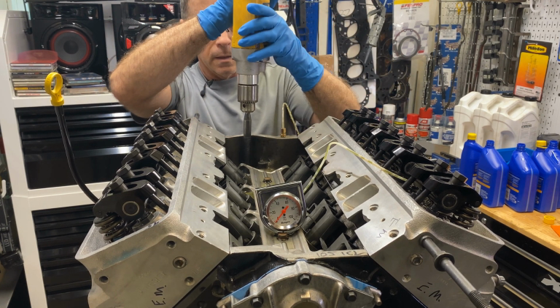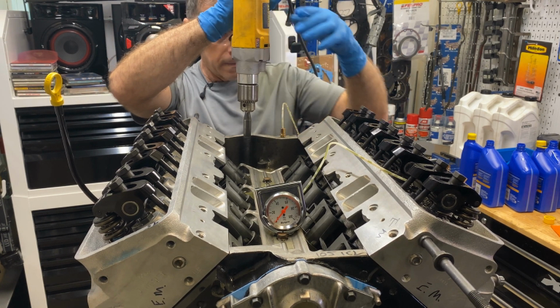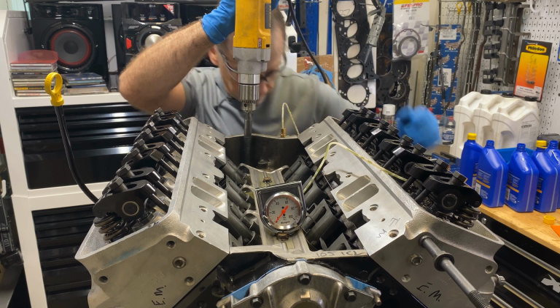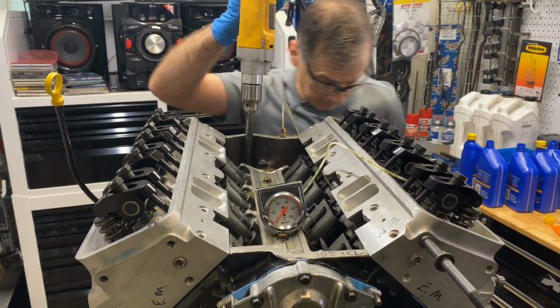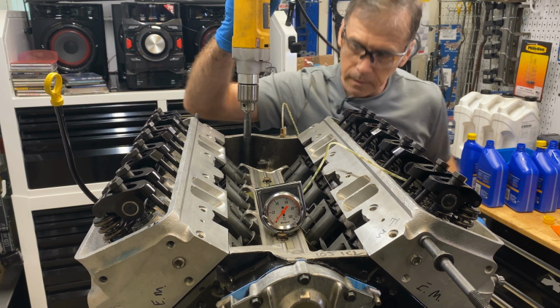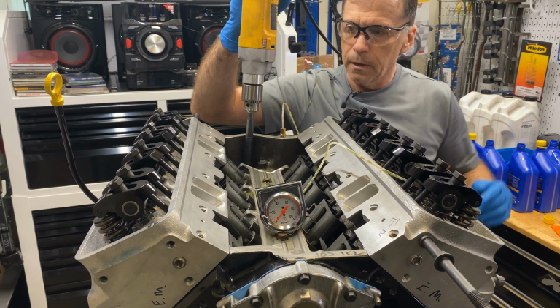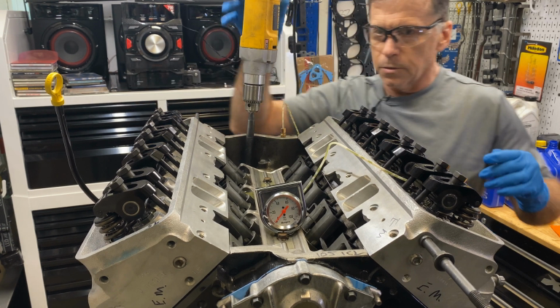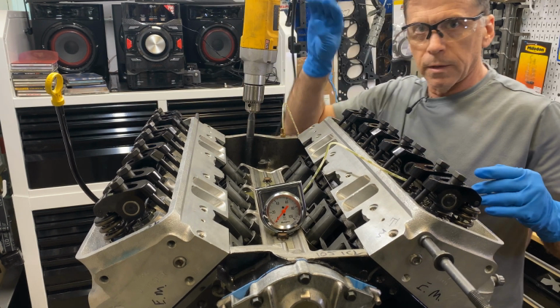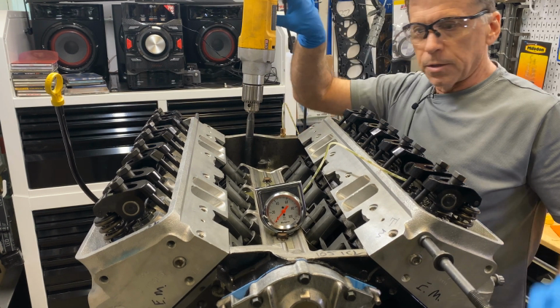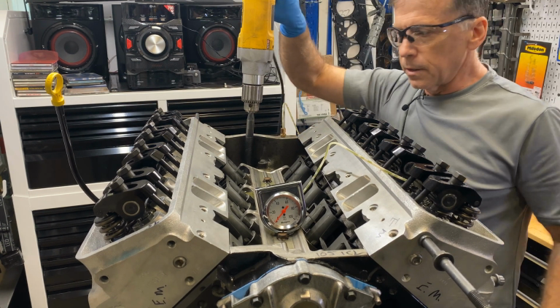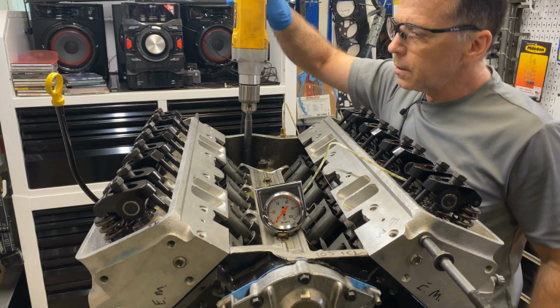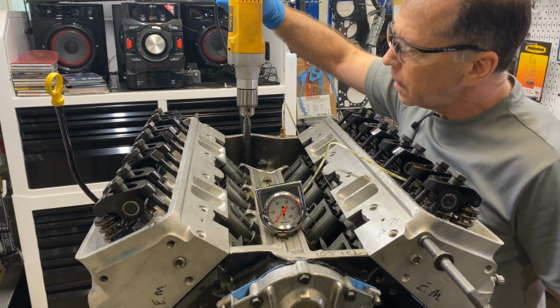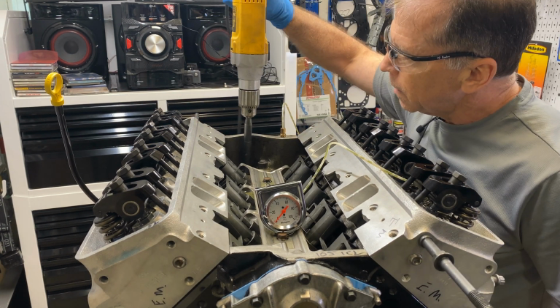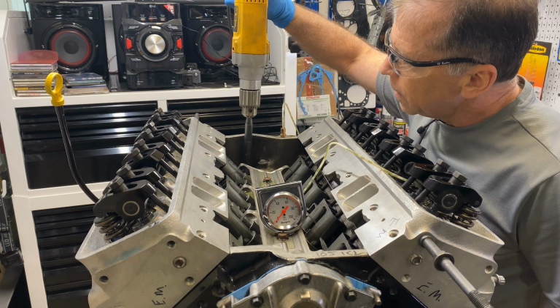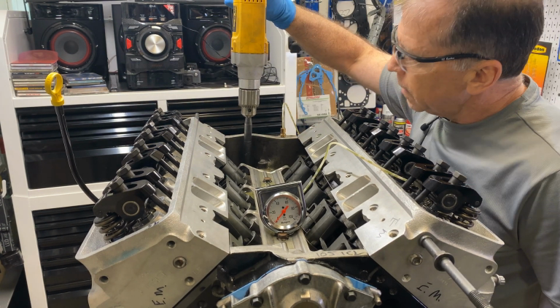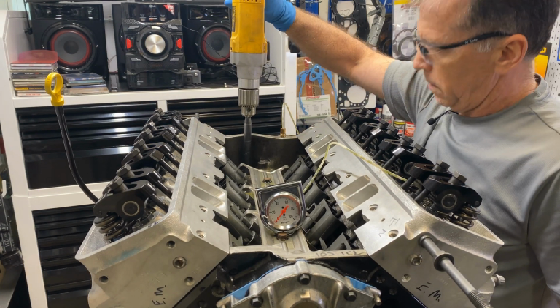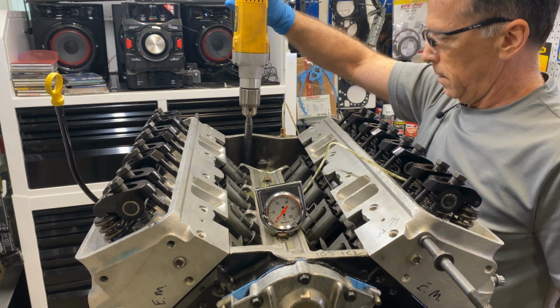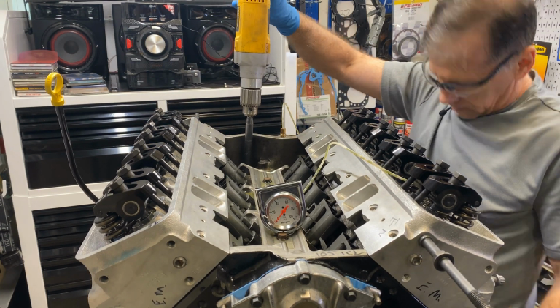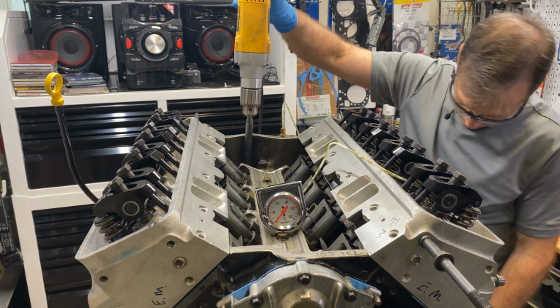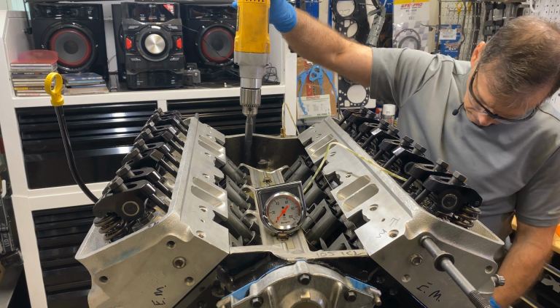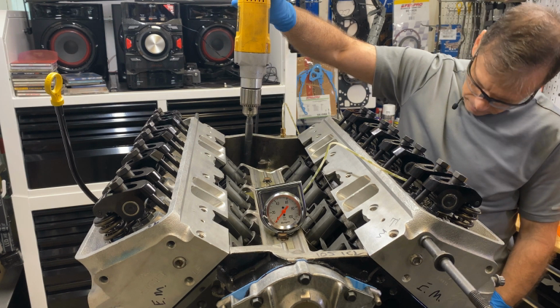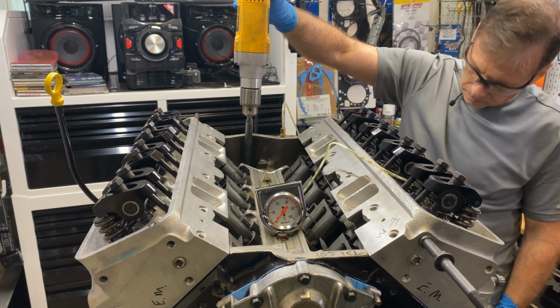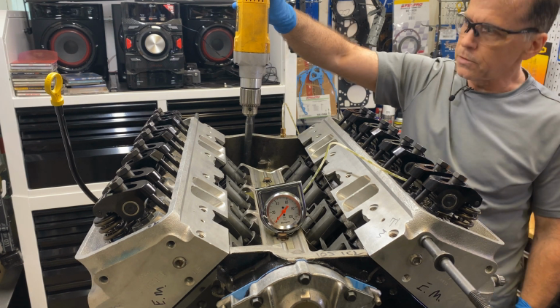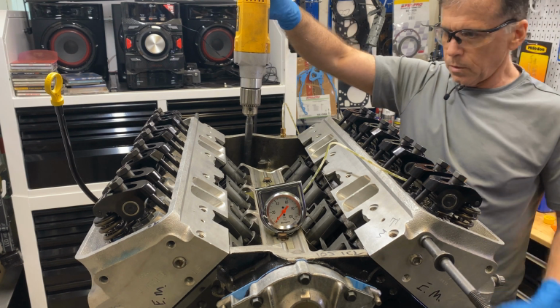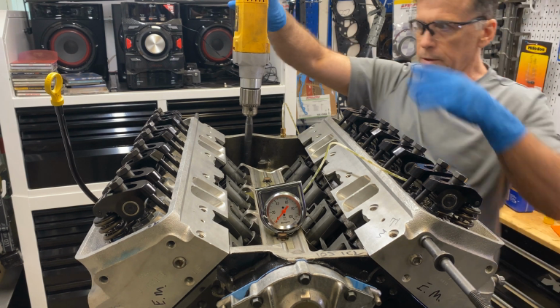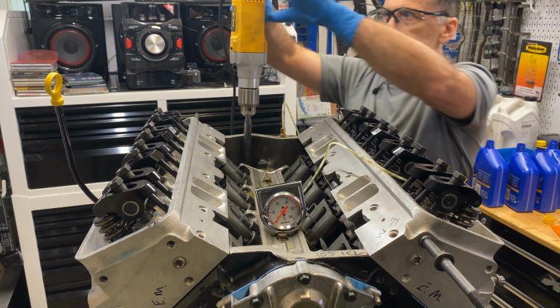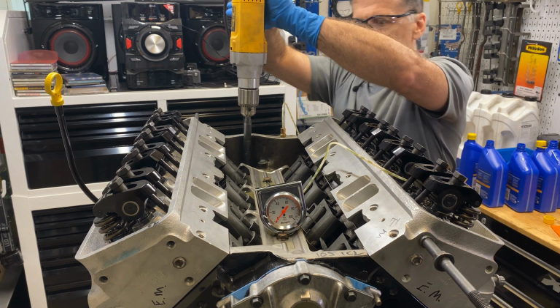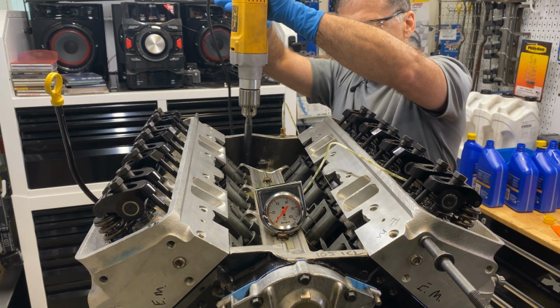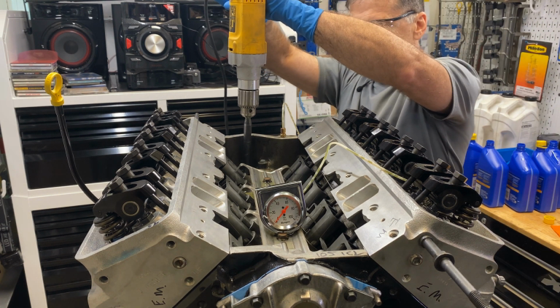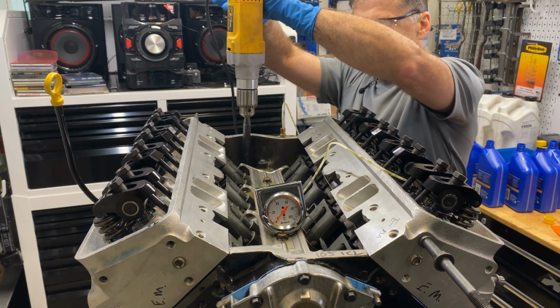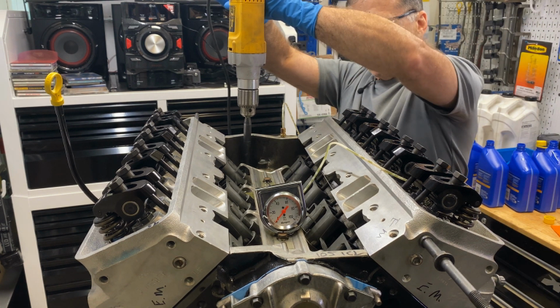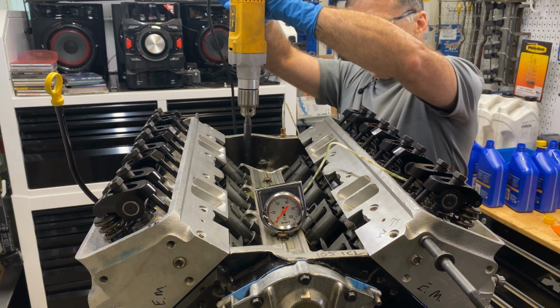Let's see what we get. I'll make sure to turn the volume down so you don't have to plug your ears, and hopefully there's no oil leaks. Here we go.